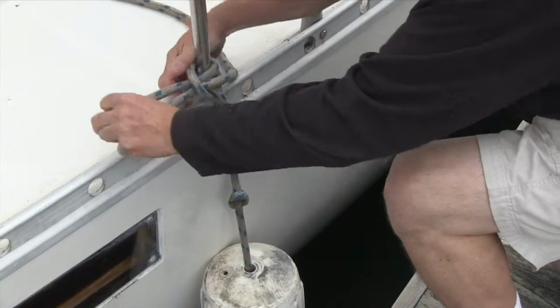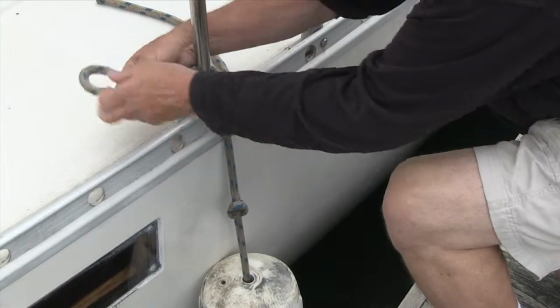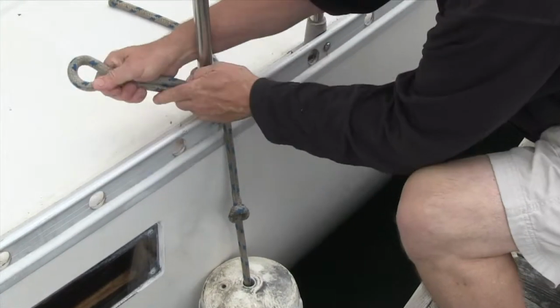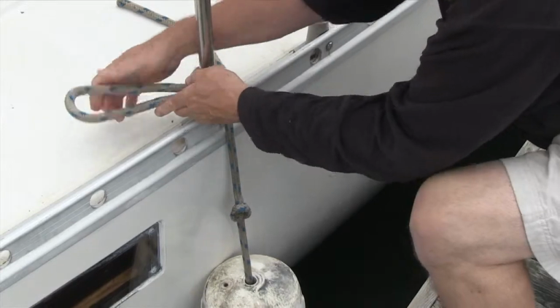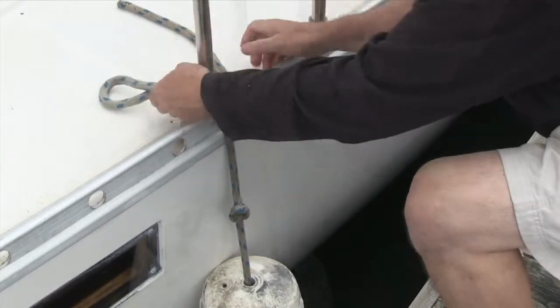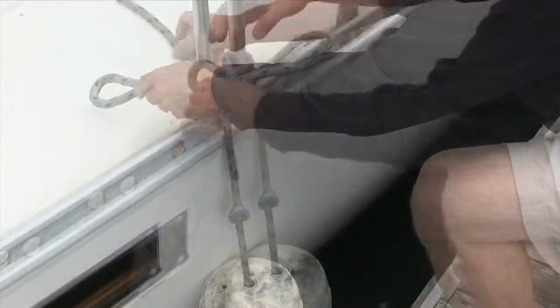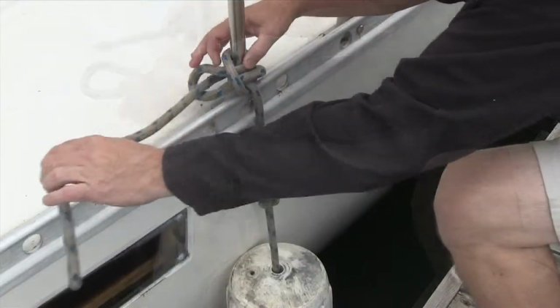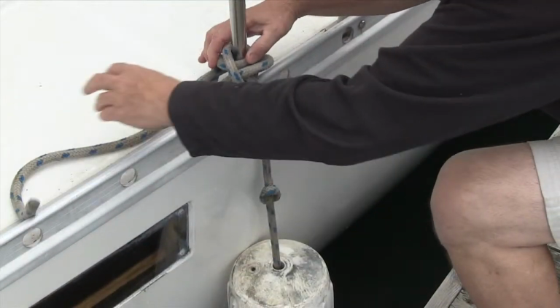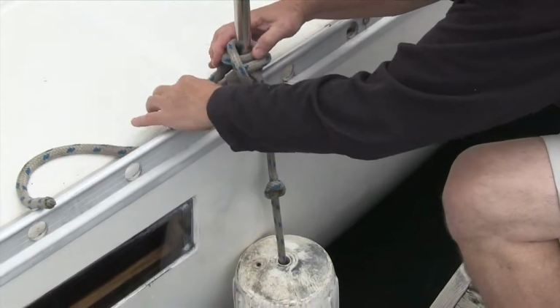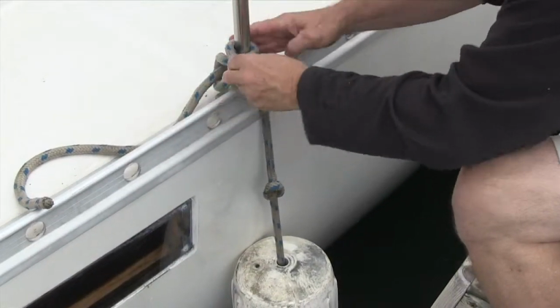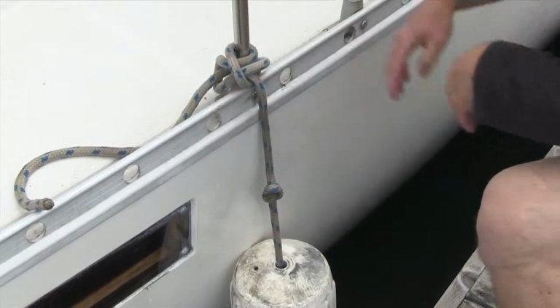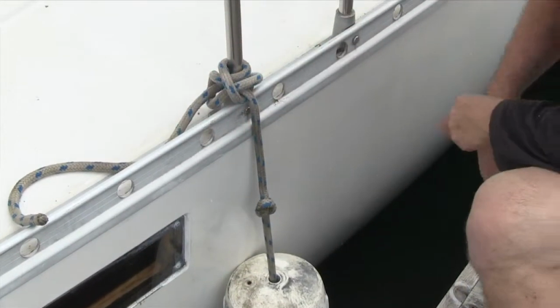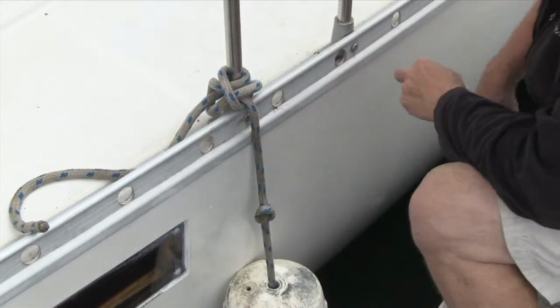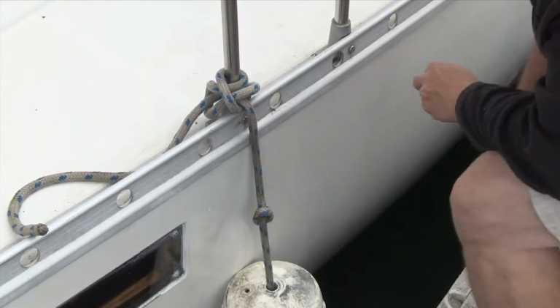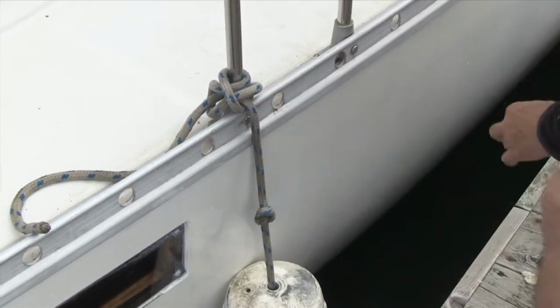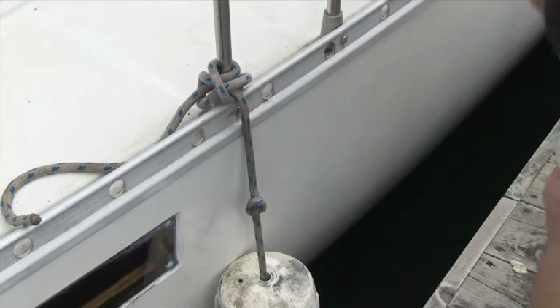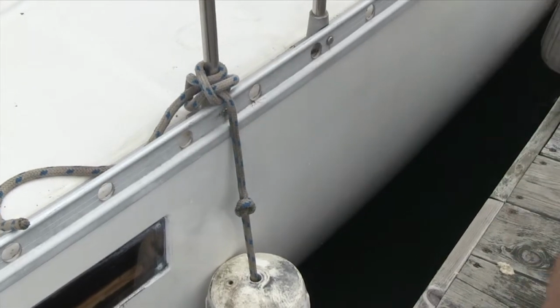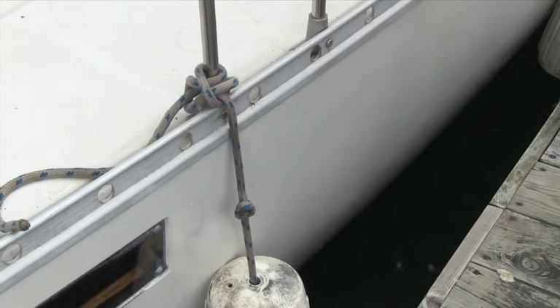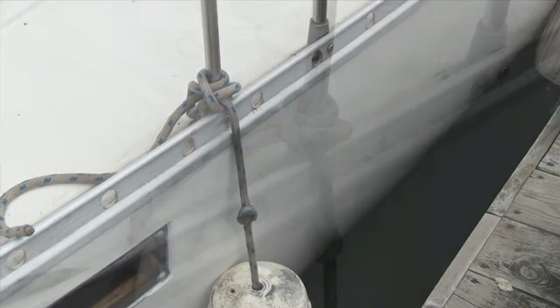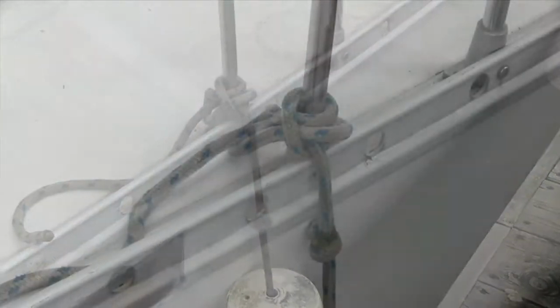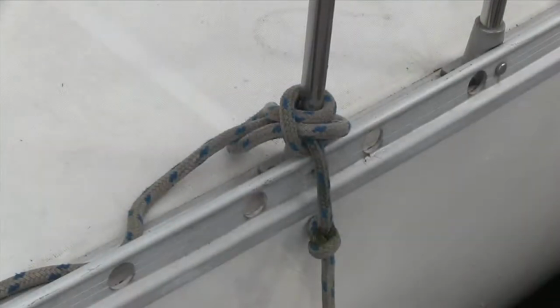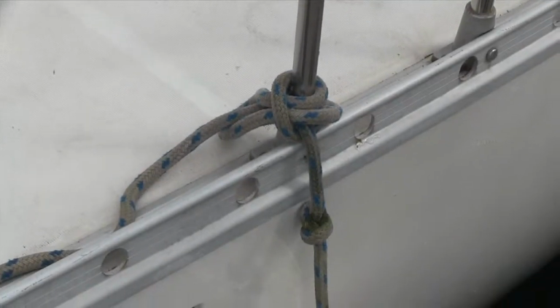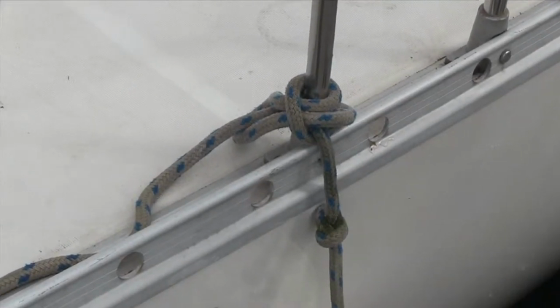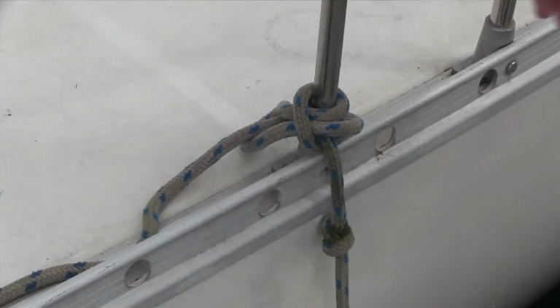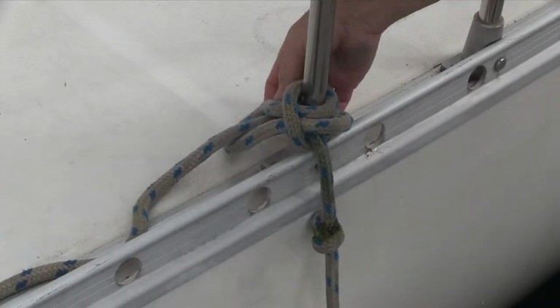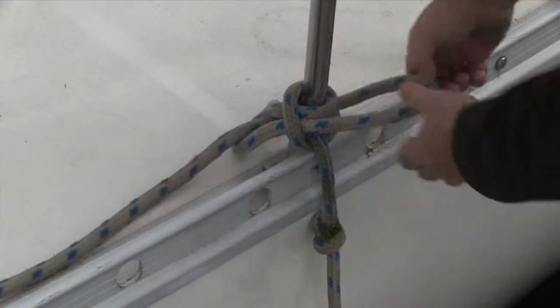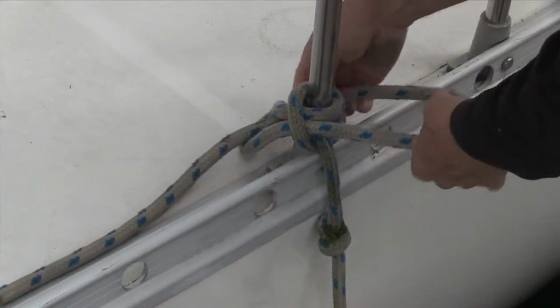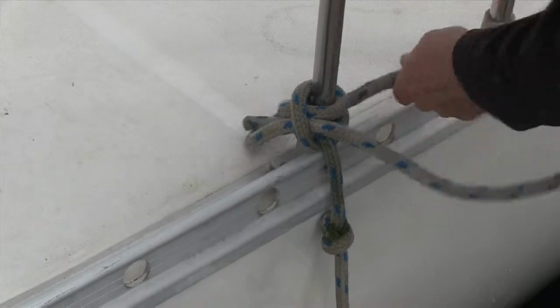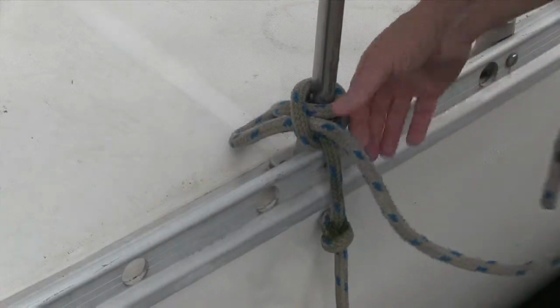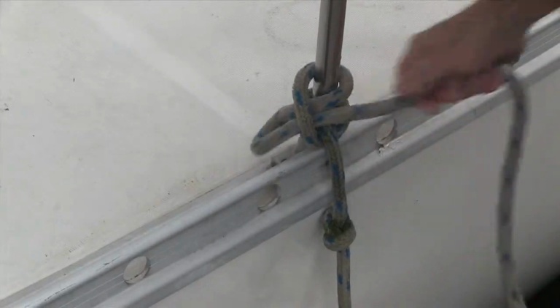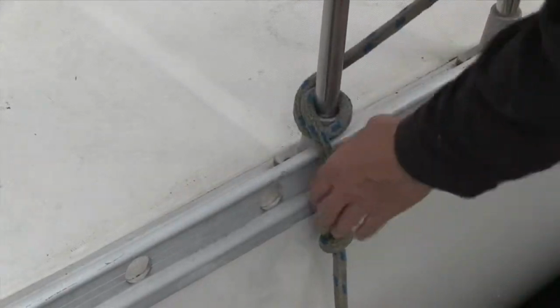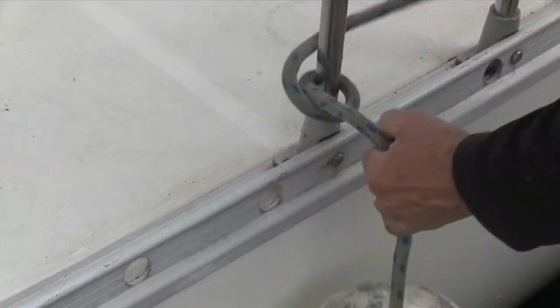If you want to secure it further, pass the bitter end of the line through the second loop and it will be secure. It's easy to untie — just pull the bitter end out of that slipped loop and pull, untying the knot.